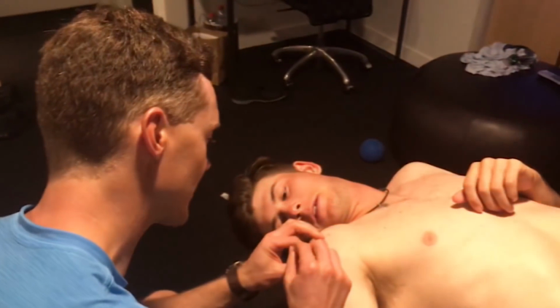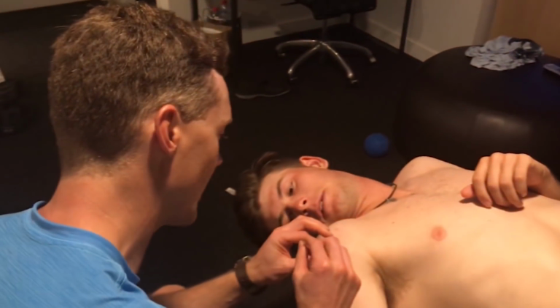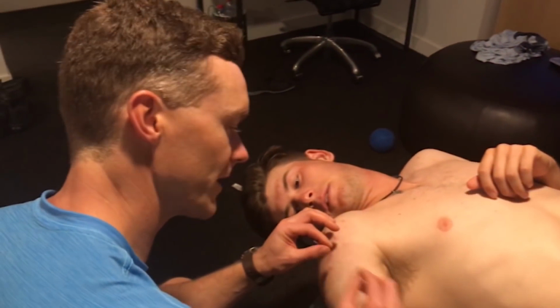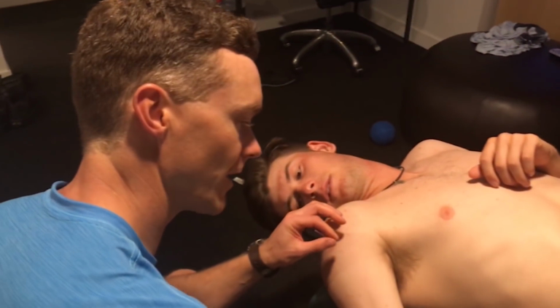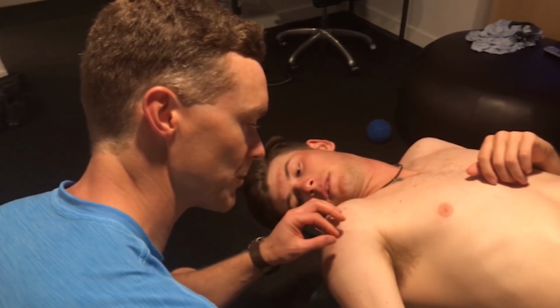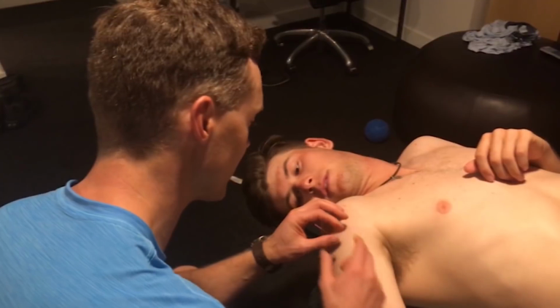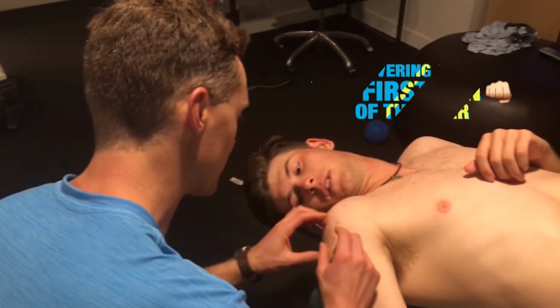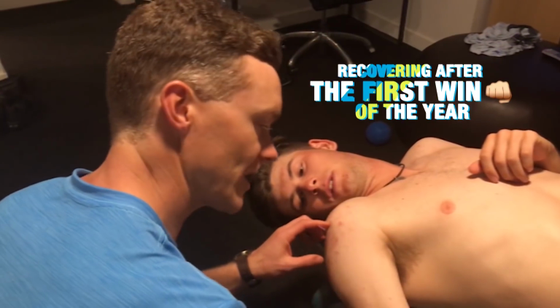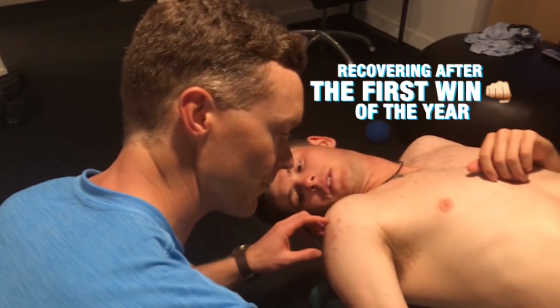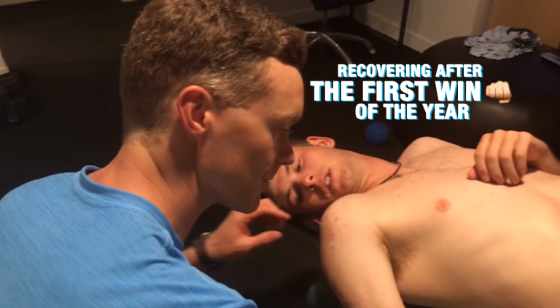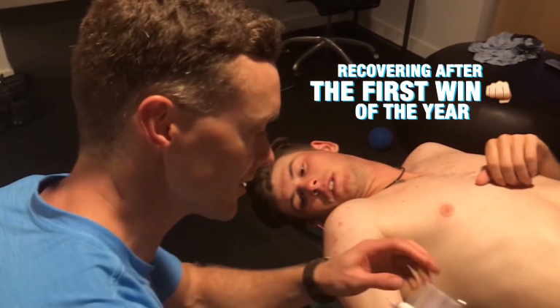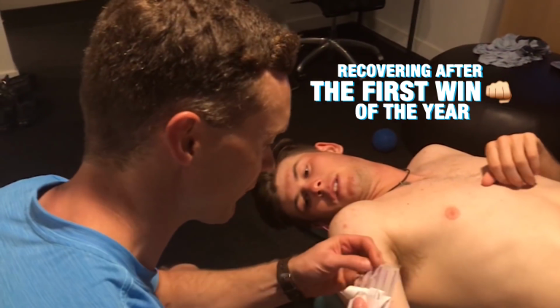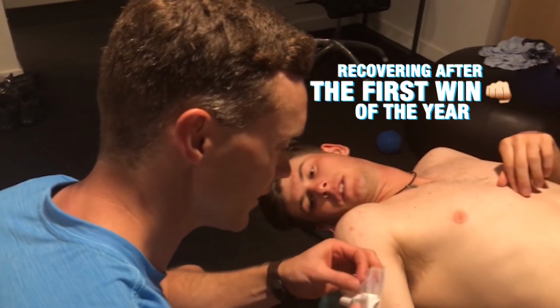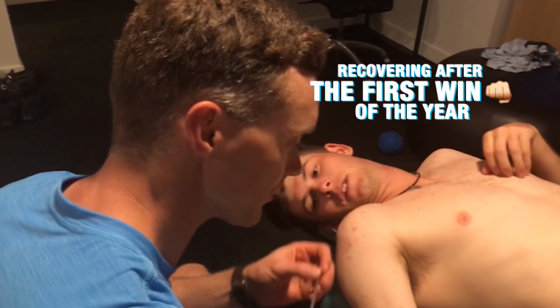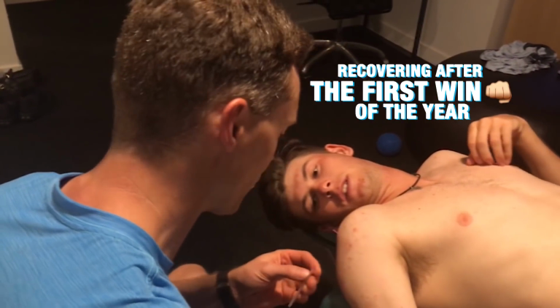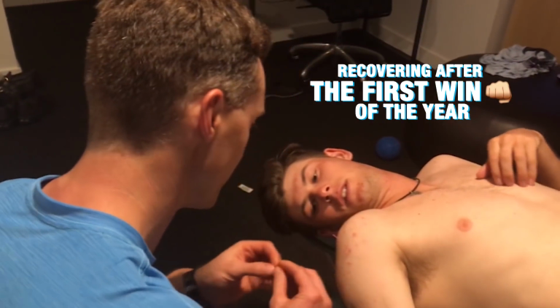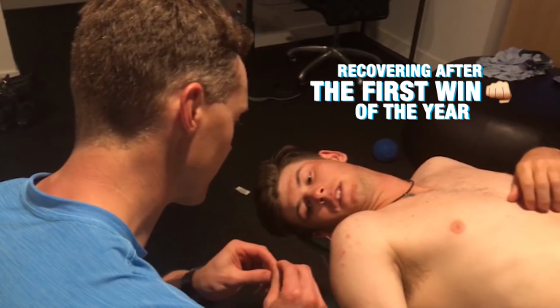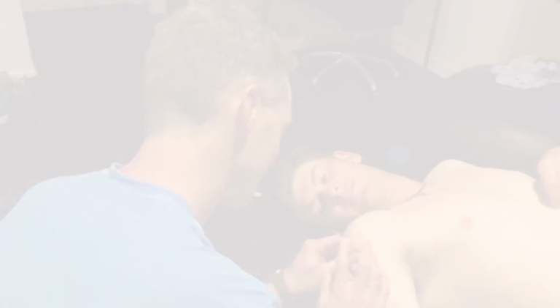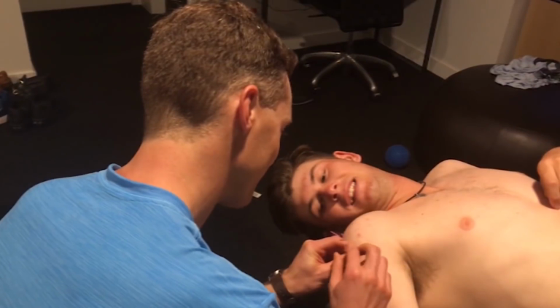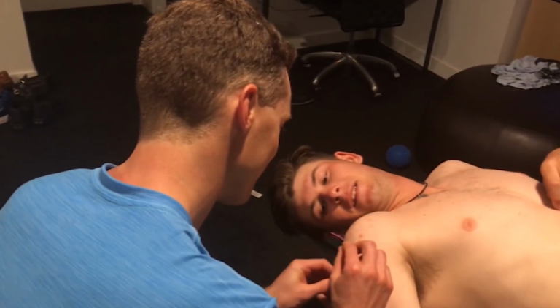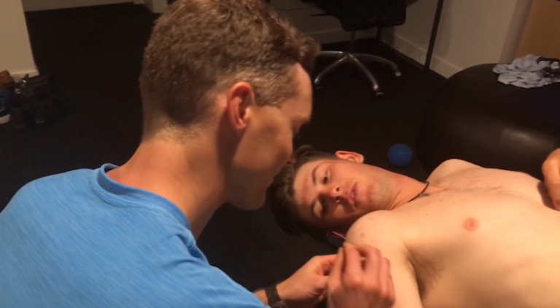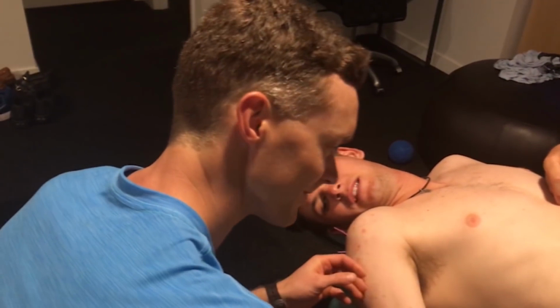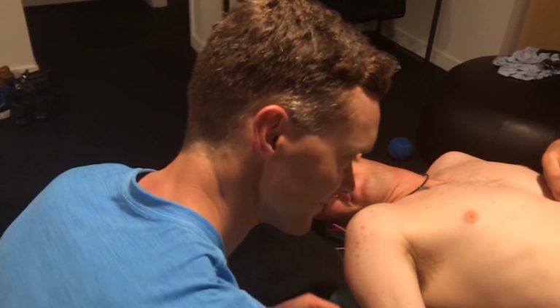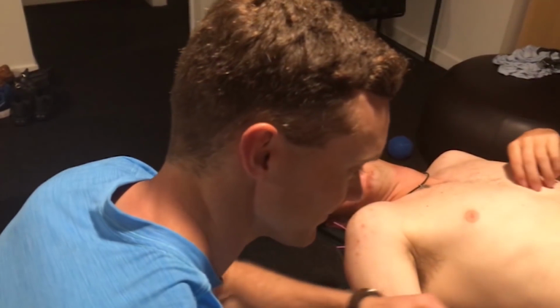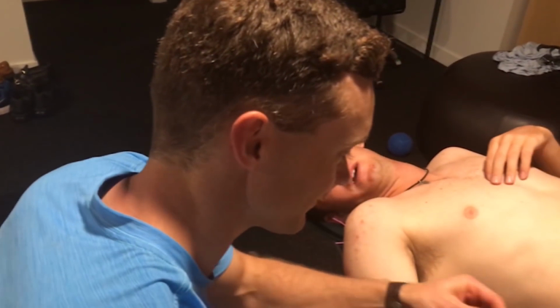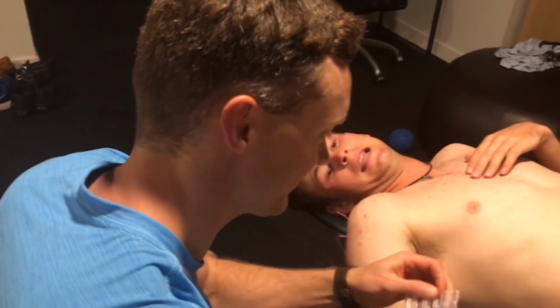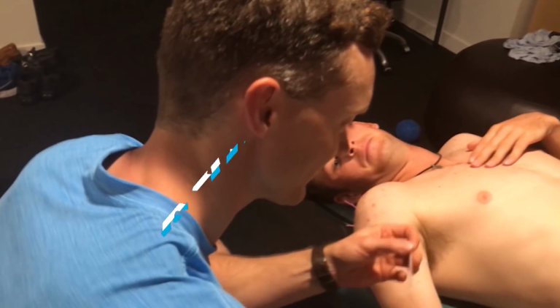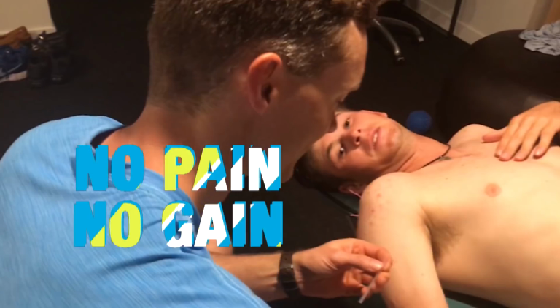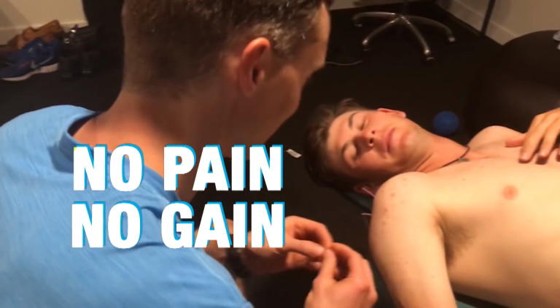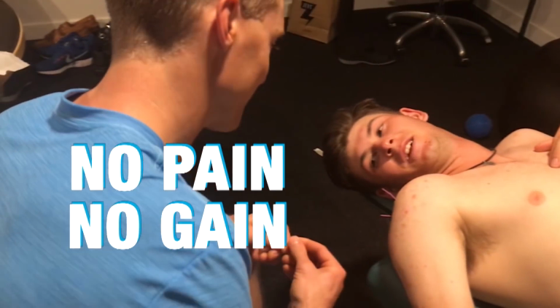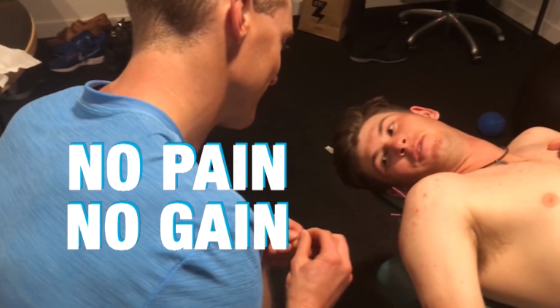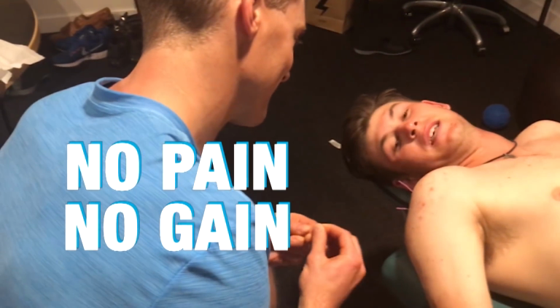Jay's got a little hot spot after his match. We're going to try and take care of it, get some circulation and blood flow — we're going to use some acupuncture needles to do that. I've had needling done before and sometimes it's not the funnest, but sometimes the things that aren't the funnest work the best.